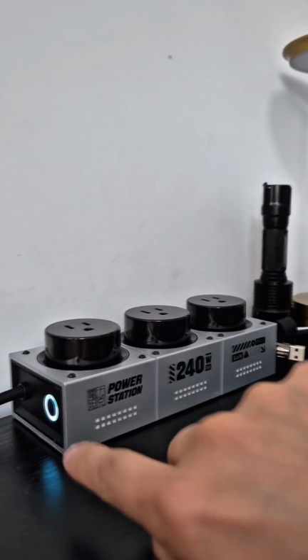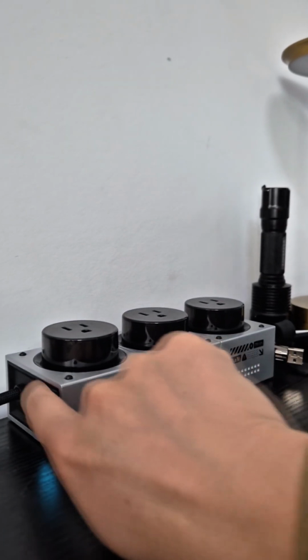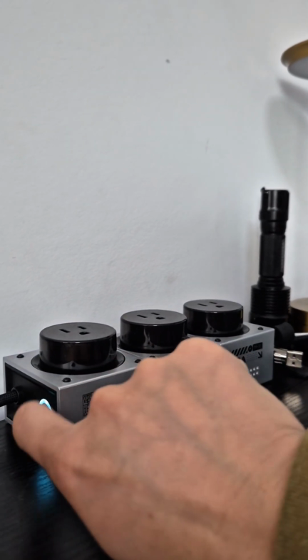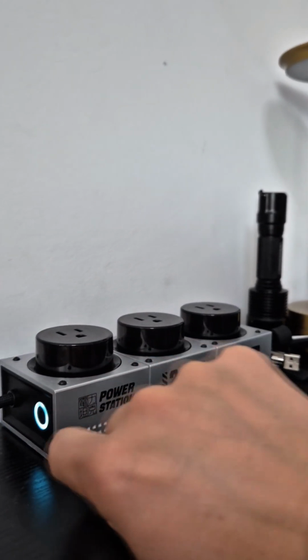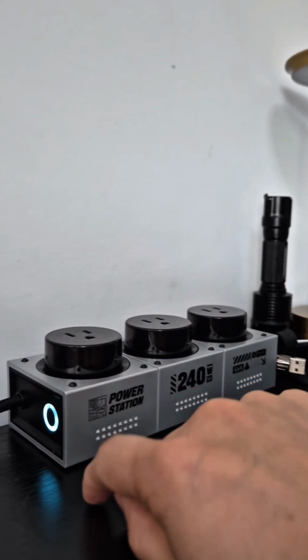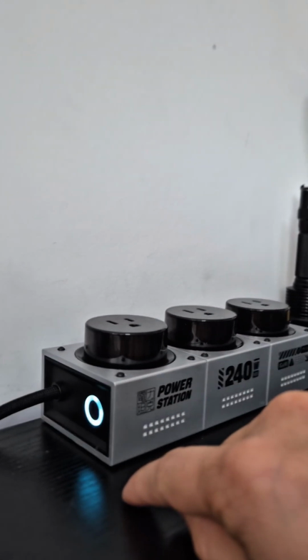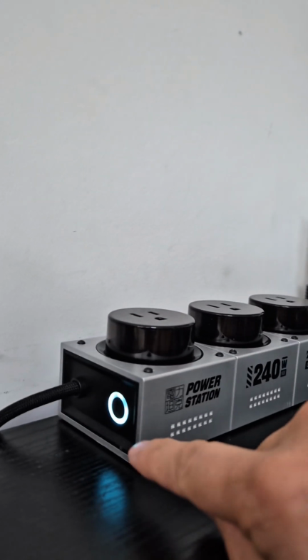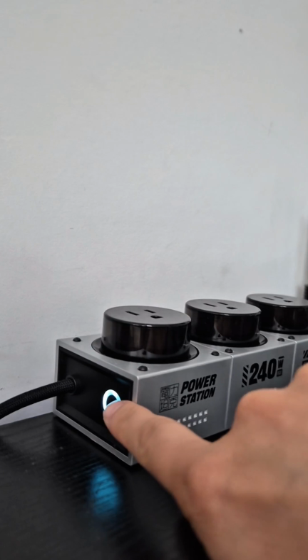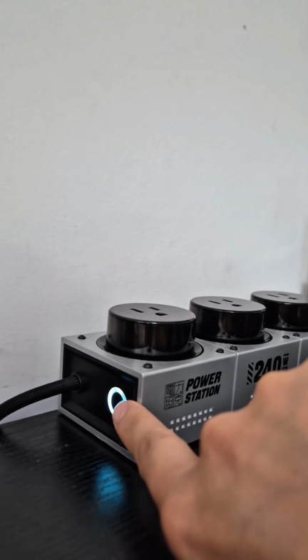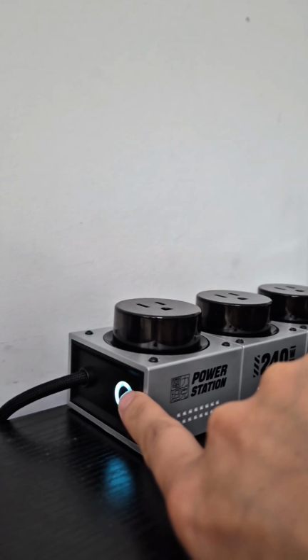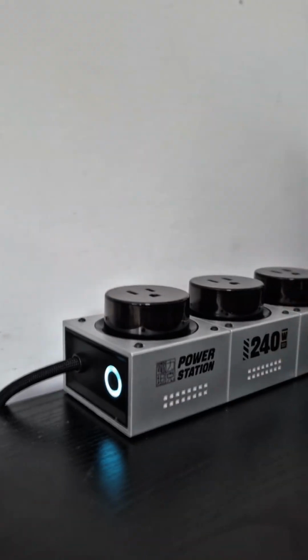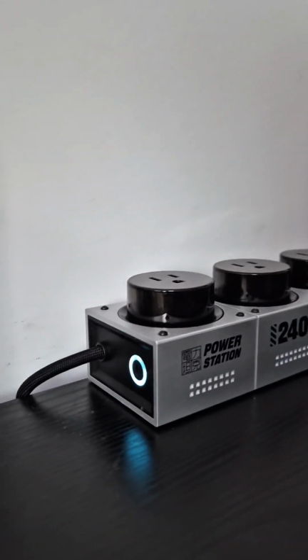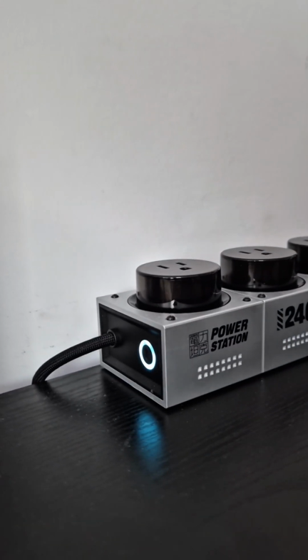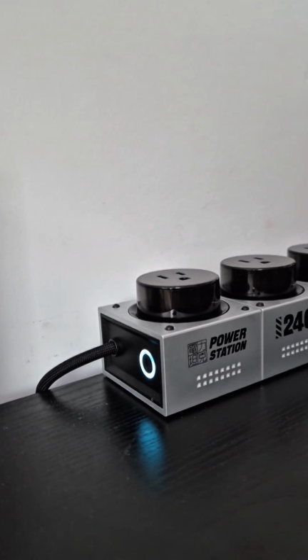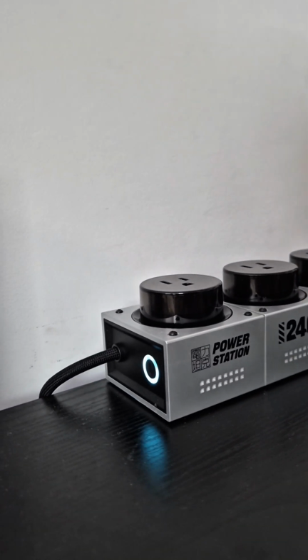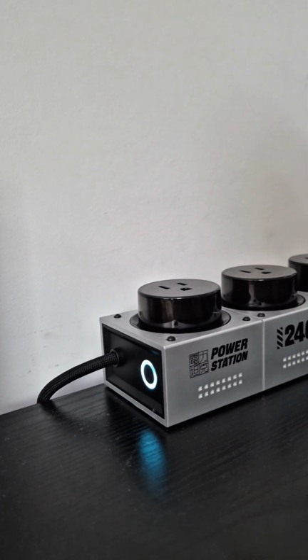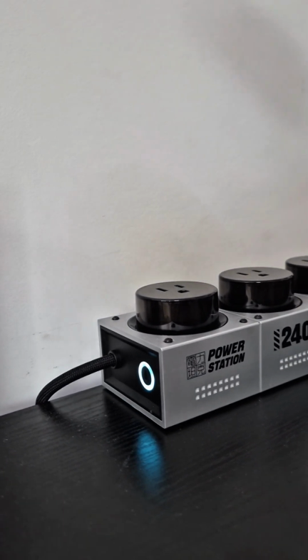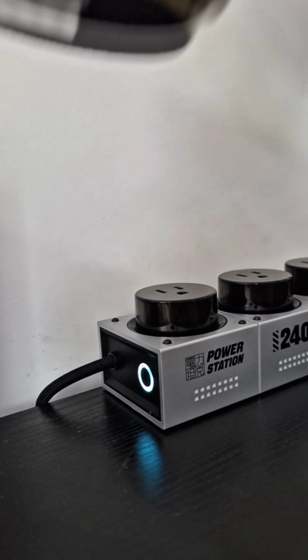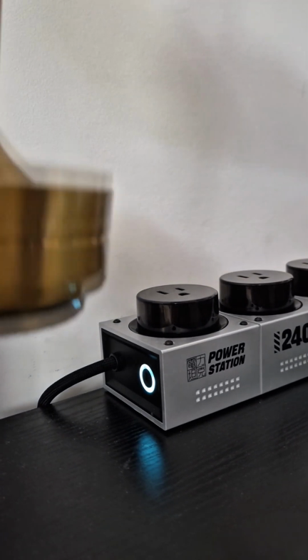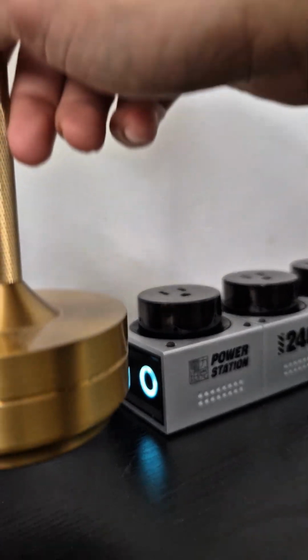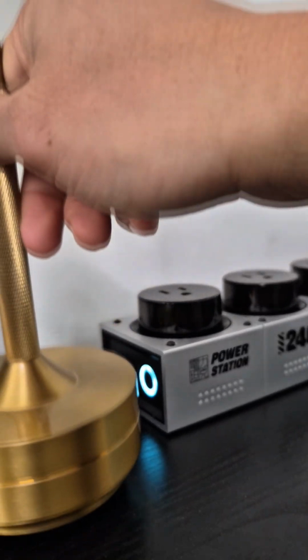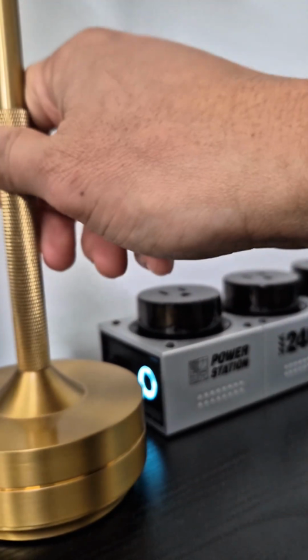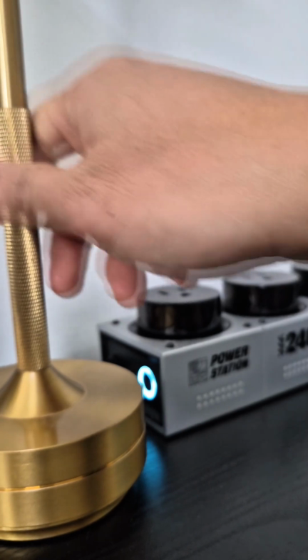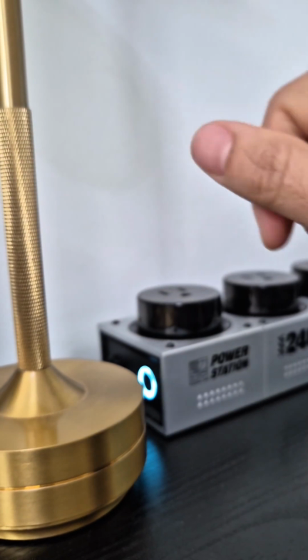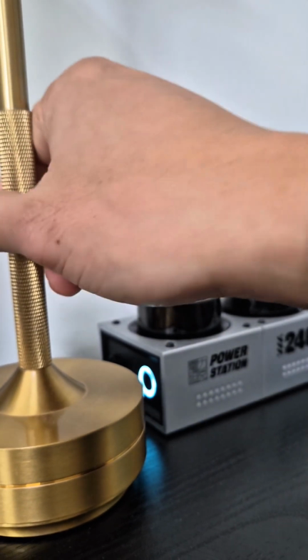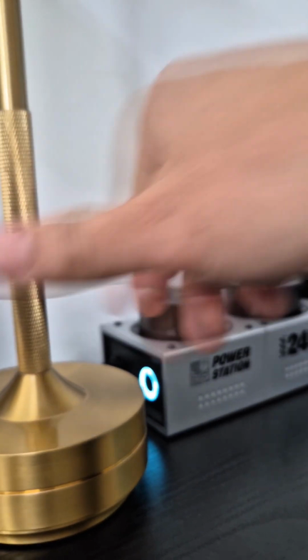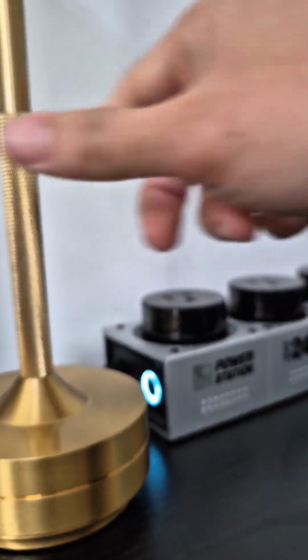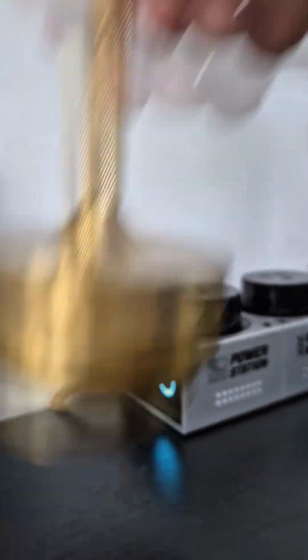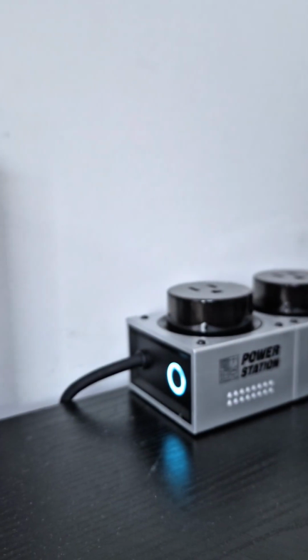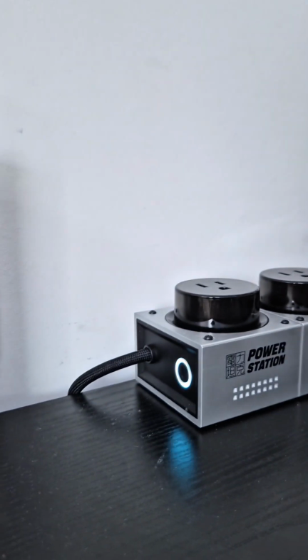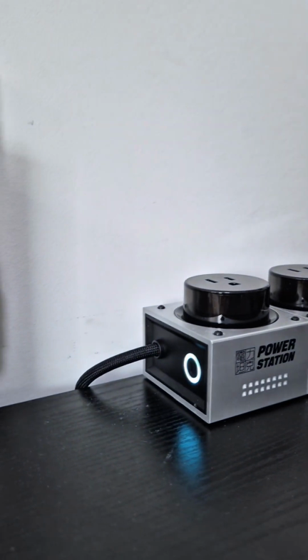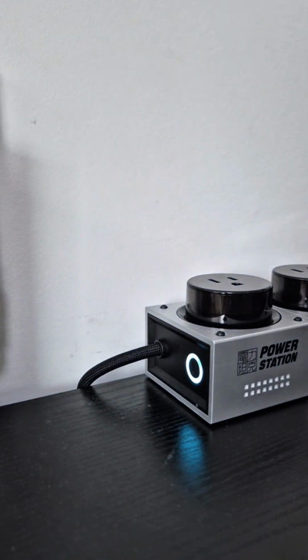However, there's a little light here that I haven't figured out — I don't think you can turn it off. It's kind of bright at night if you care about that. What I've been doing is putting something like a cup over it to block it so it's not too bright, but it is pretty bright at night.